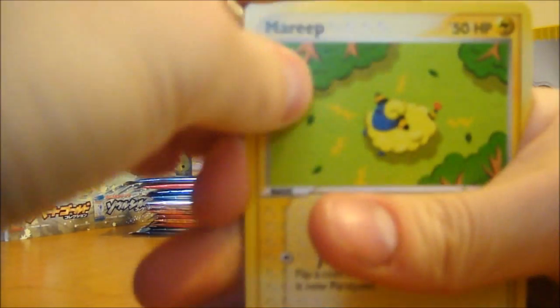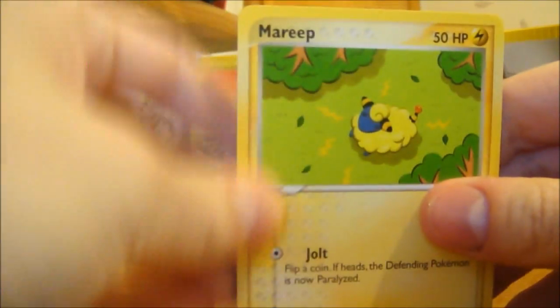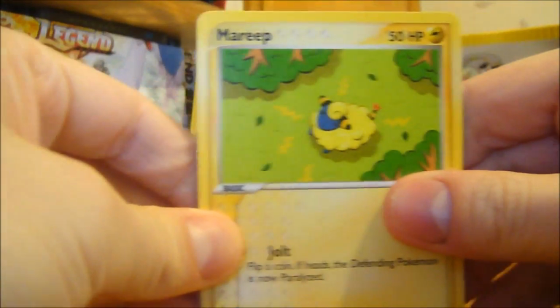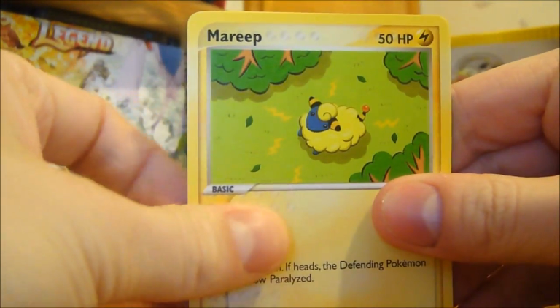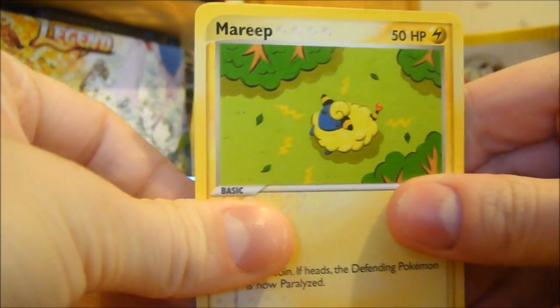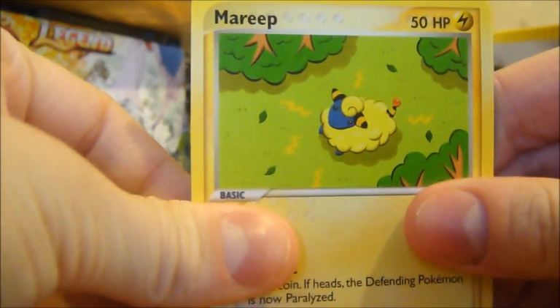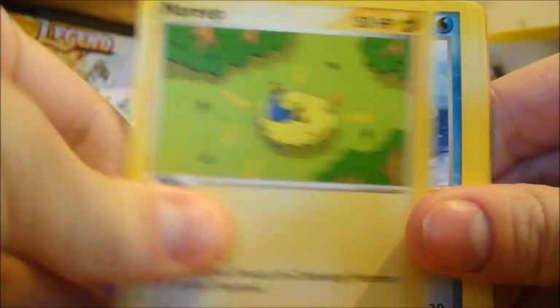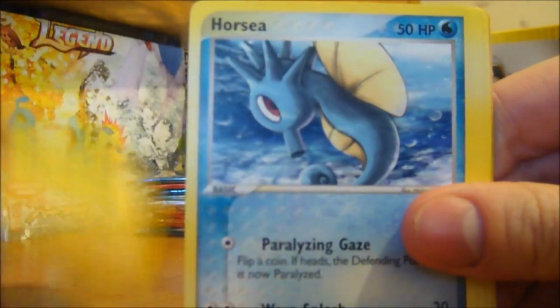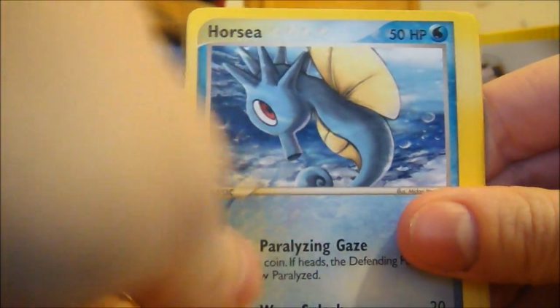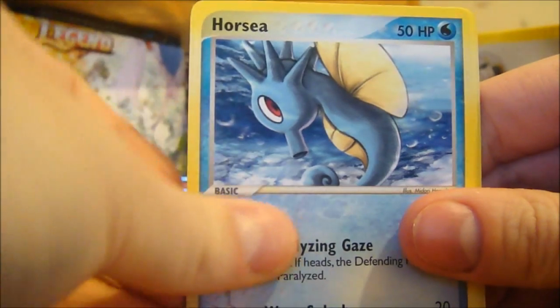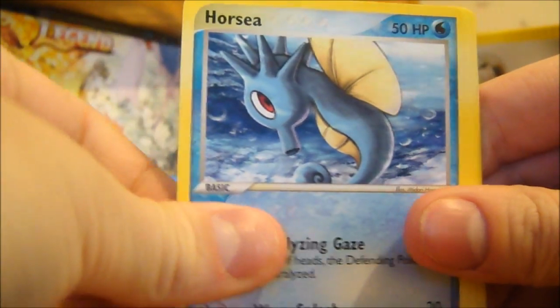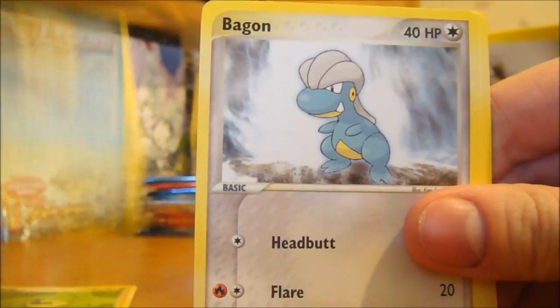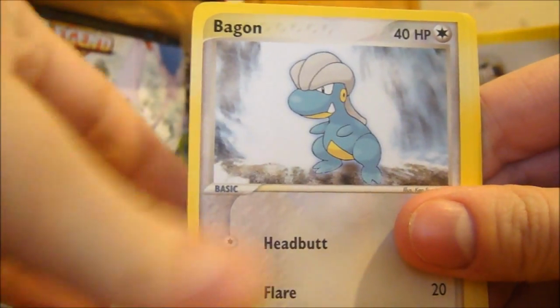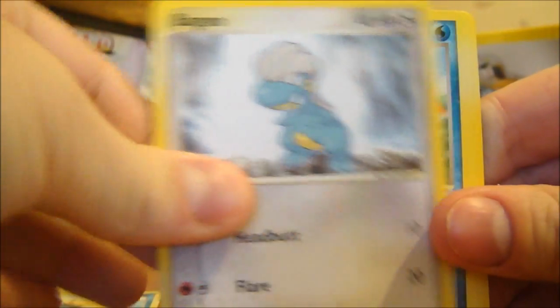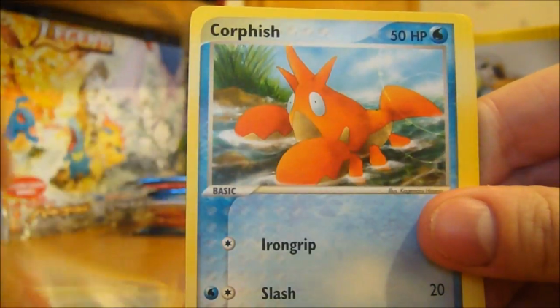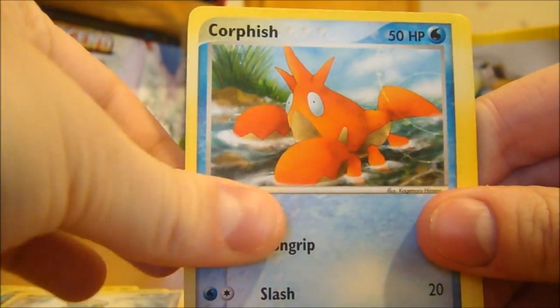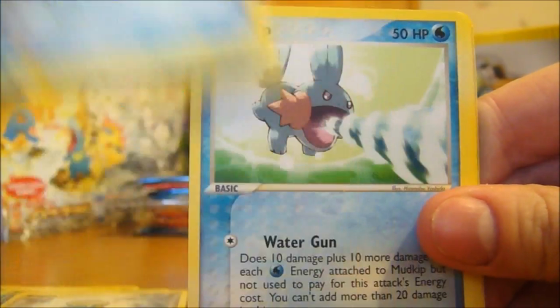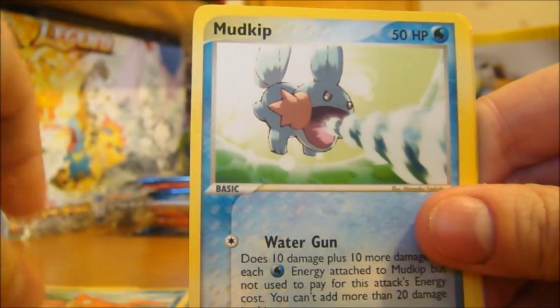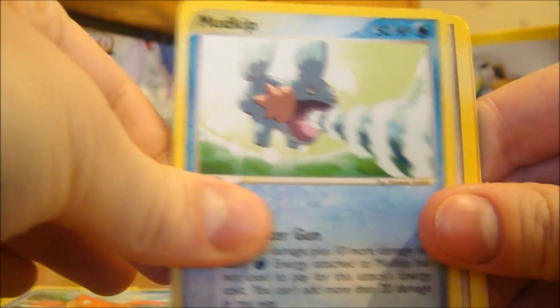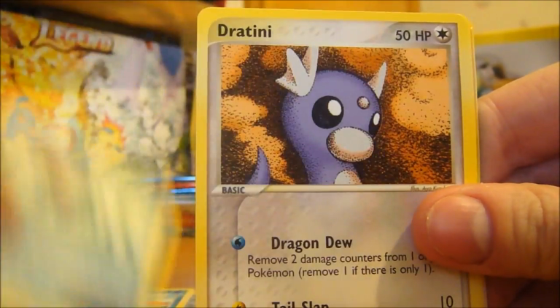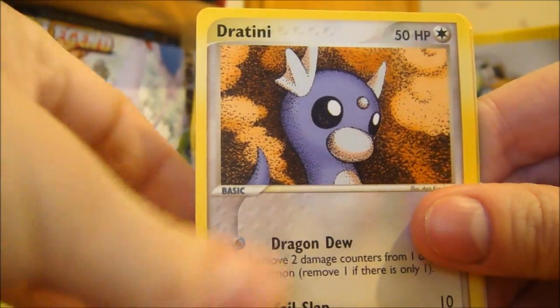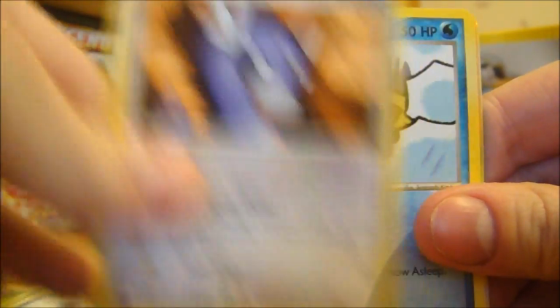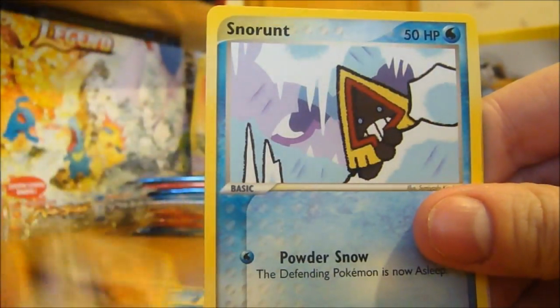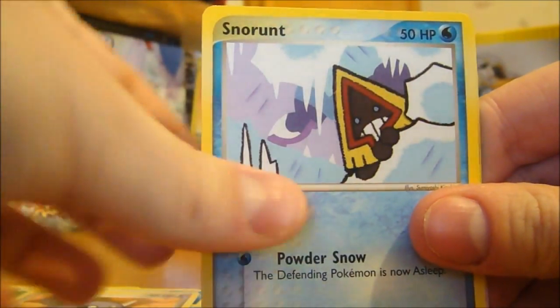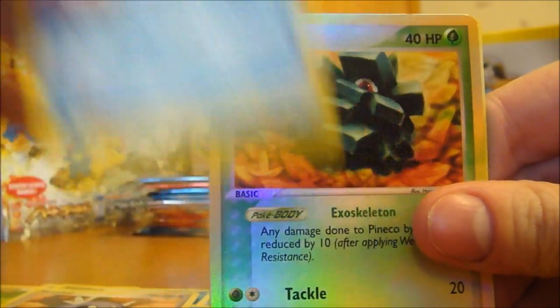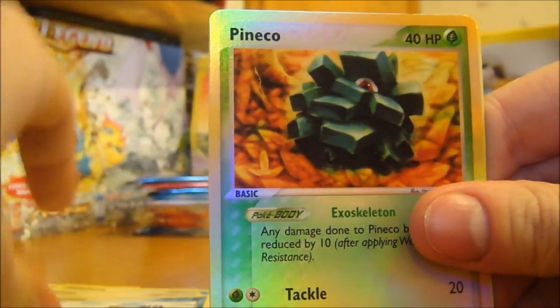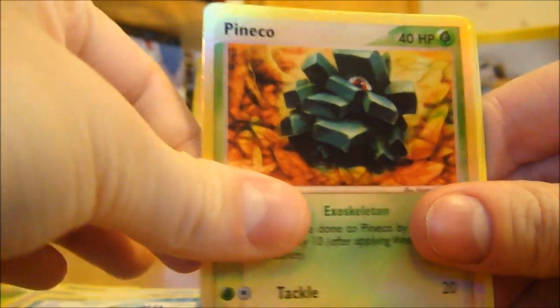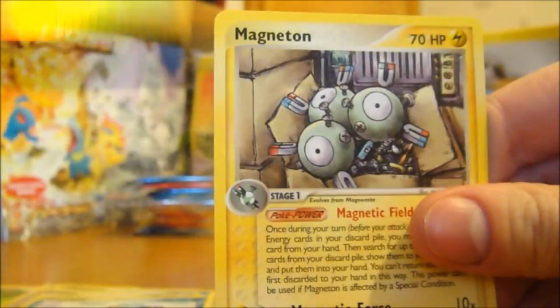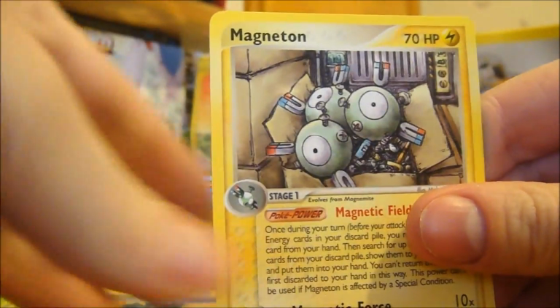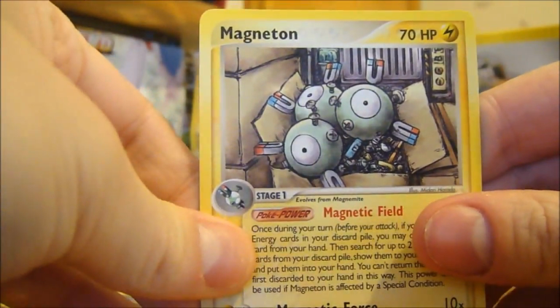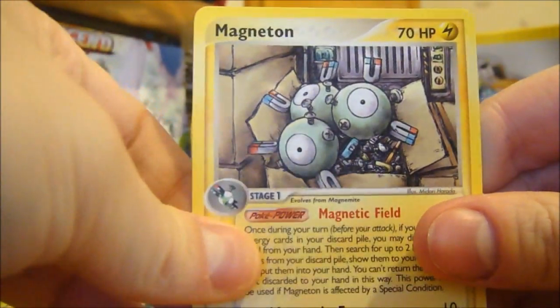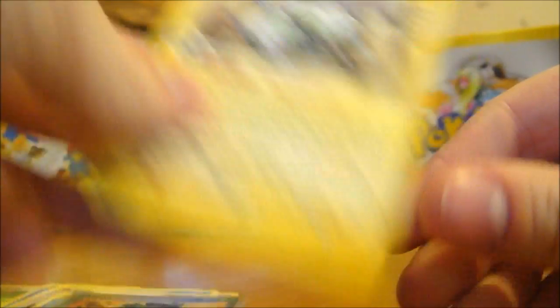Alright, so we have a Mareep - let's get this closer - Horsea, Bagan, Corphish, Mudkip, Dratini, Snow Runt, Pineco, and a Magneton. So I already have it.